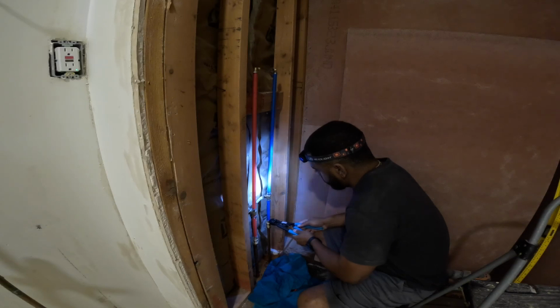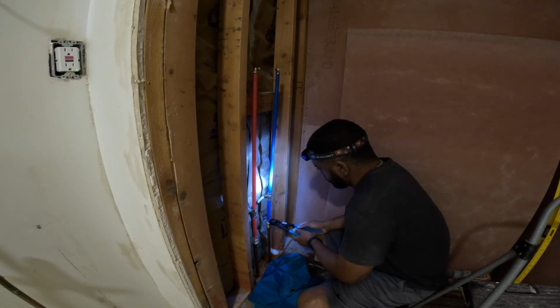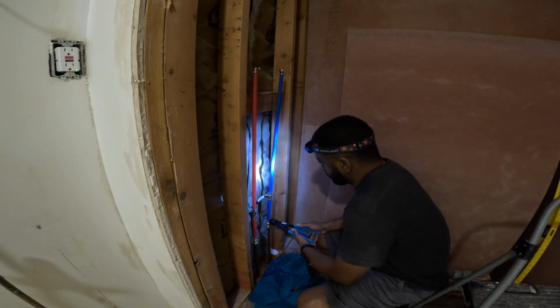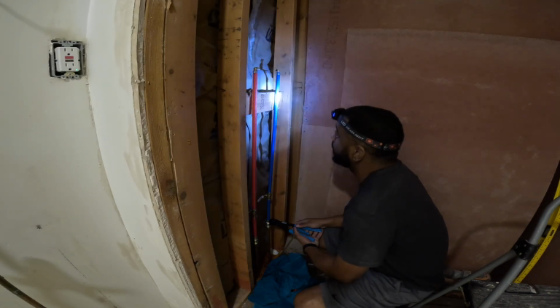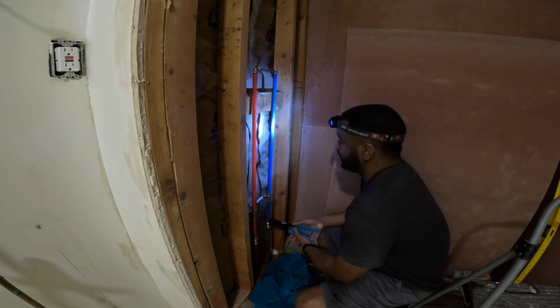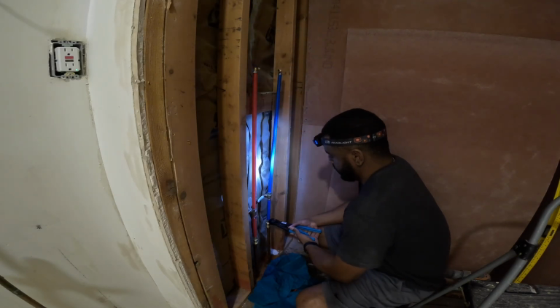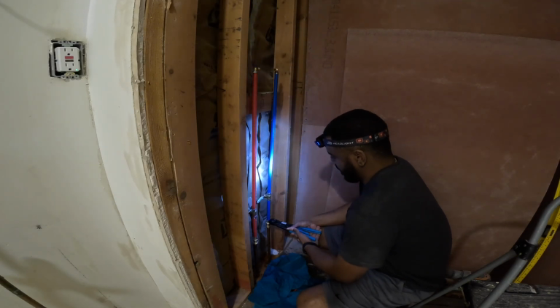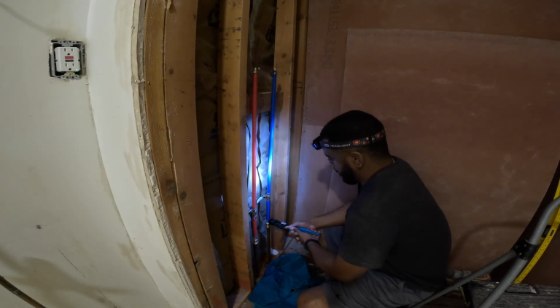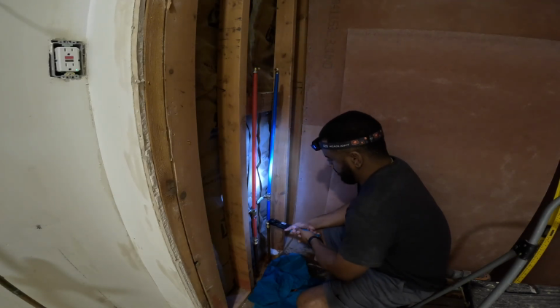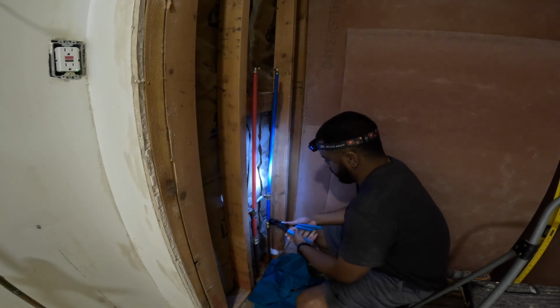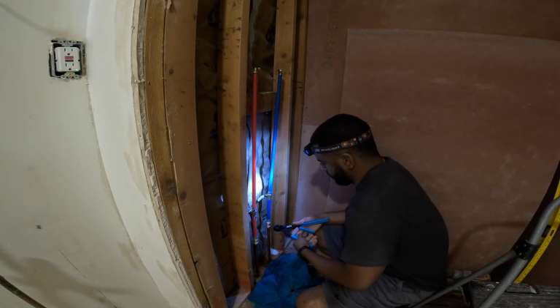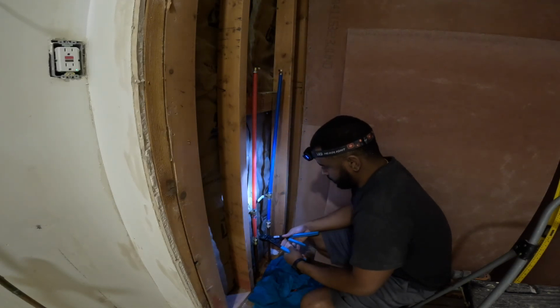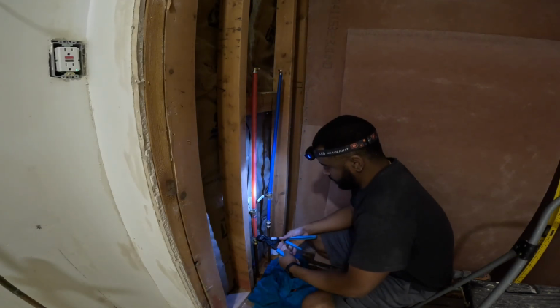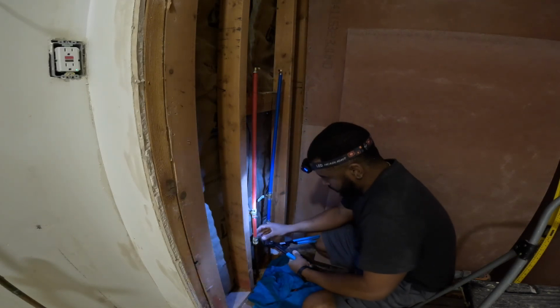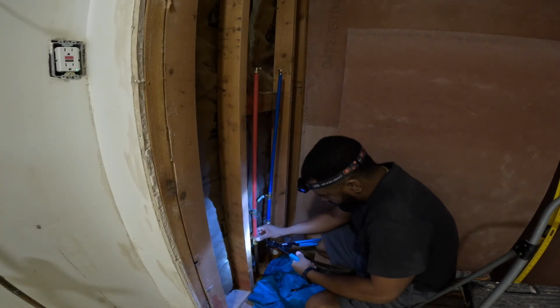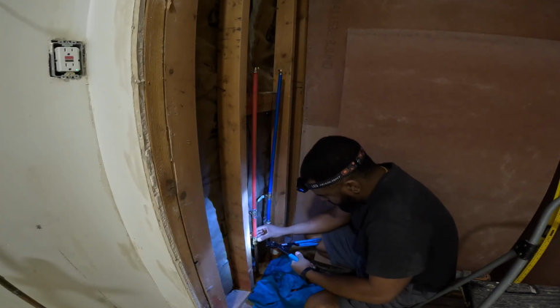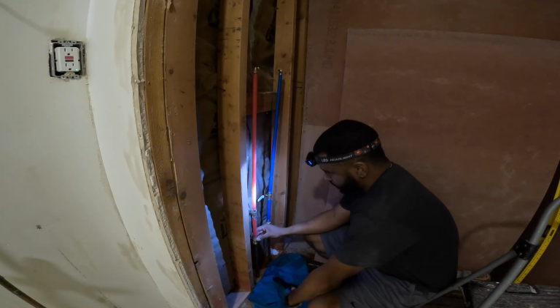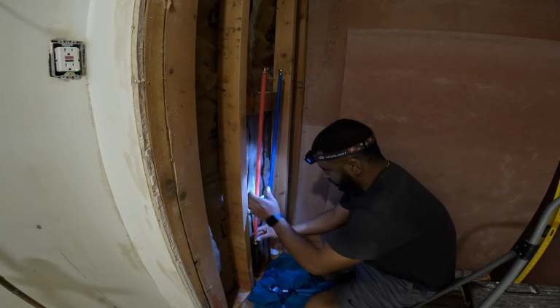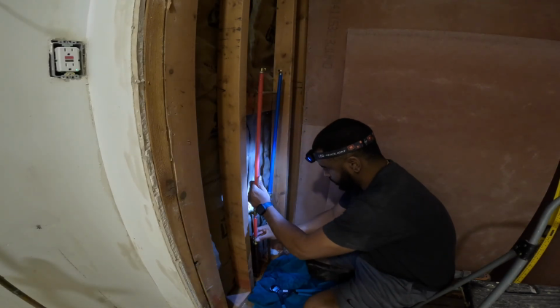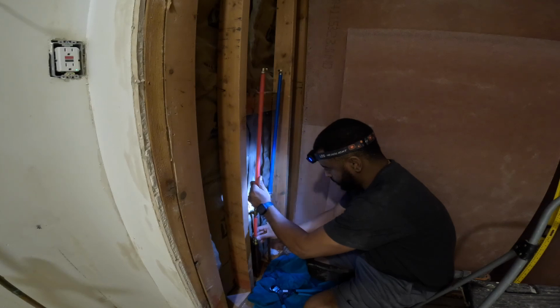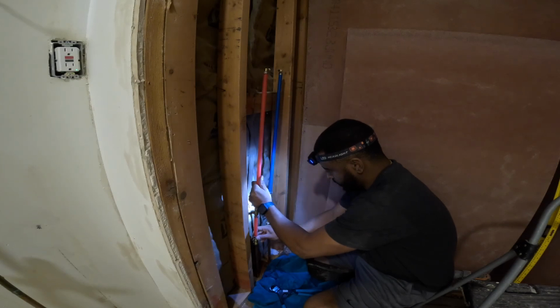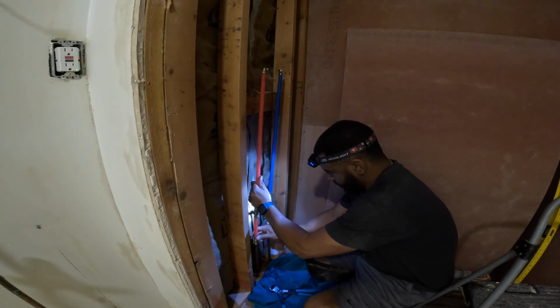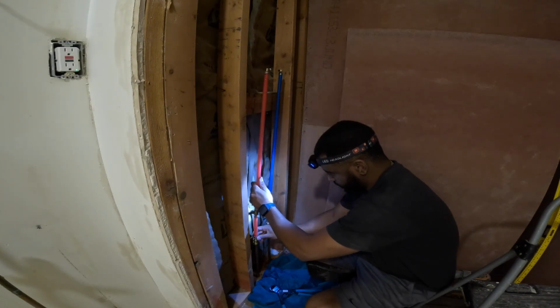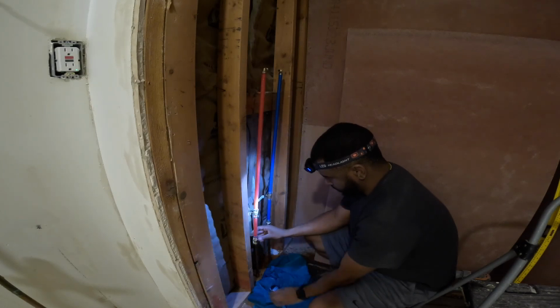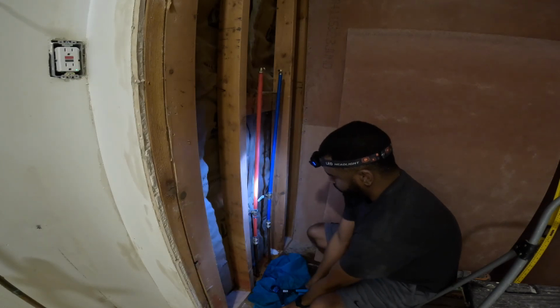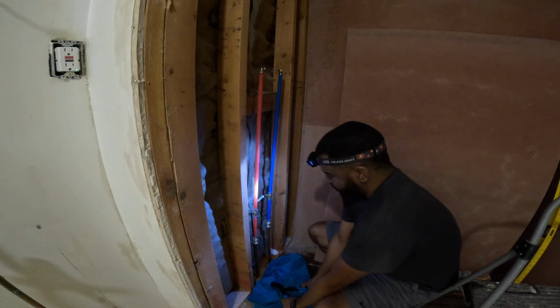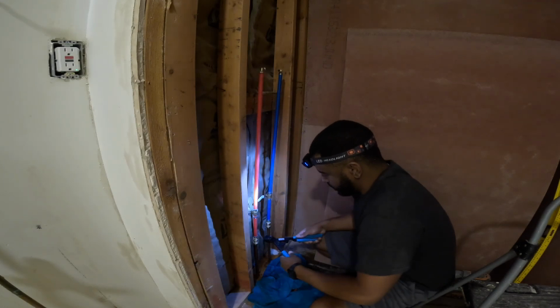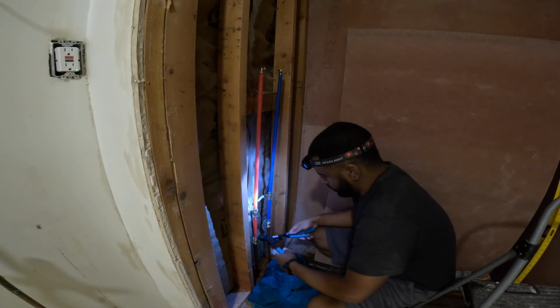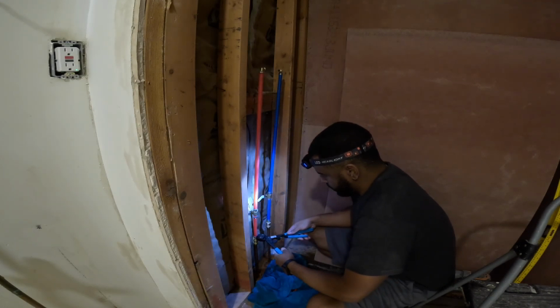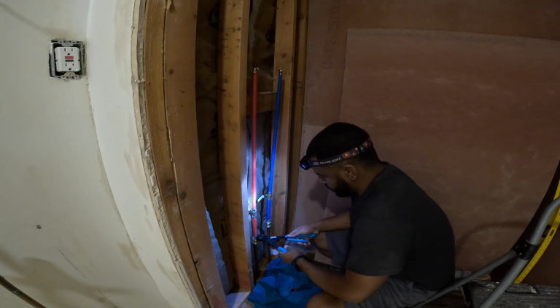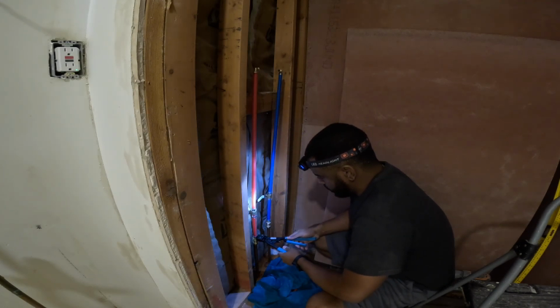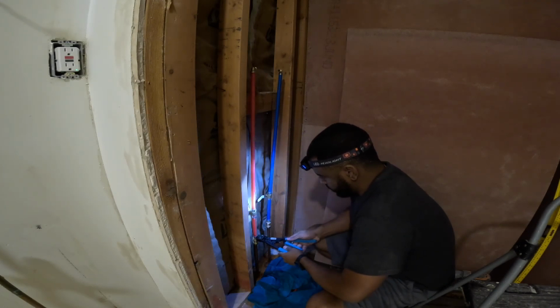Utilizing the clamps and the short bites will allow you to create a seal to ensure that you don't have water leaking.